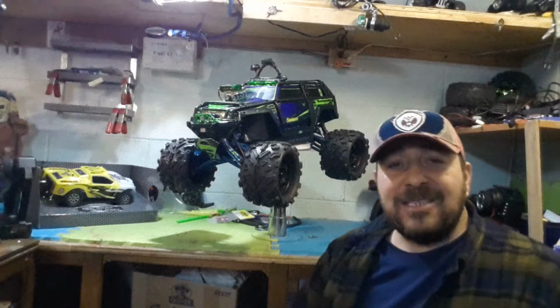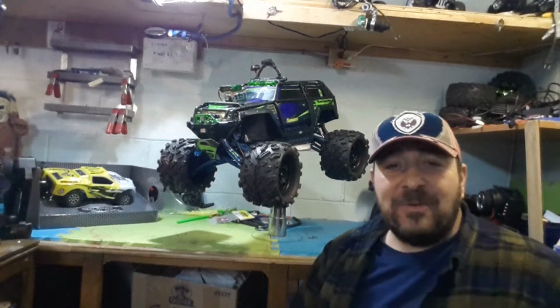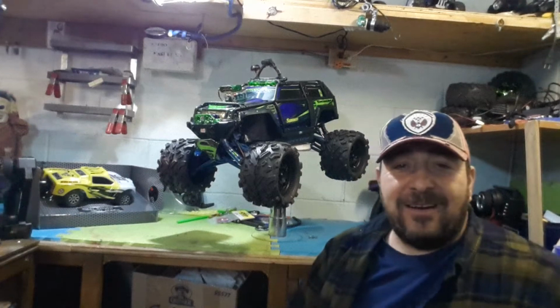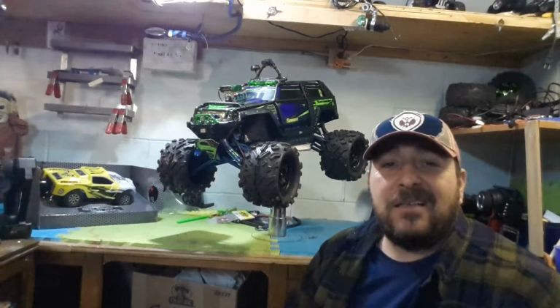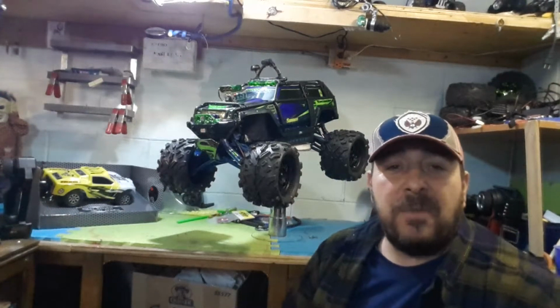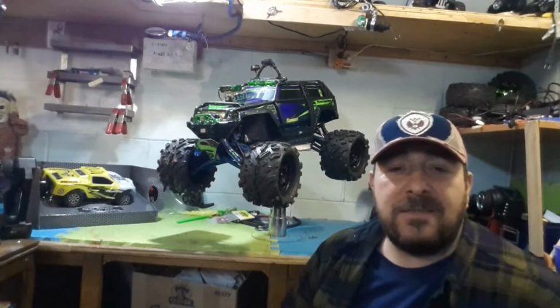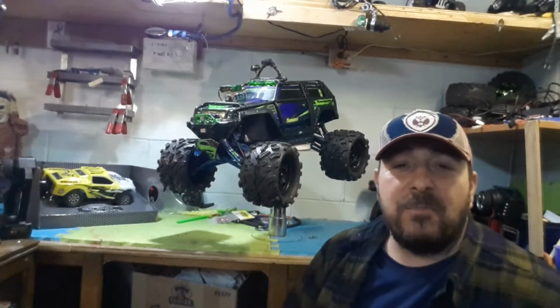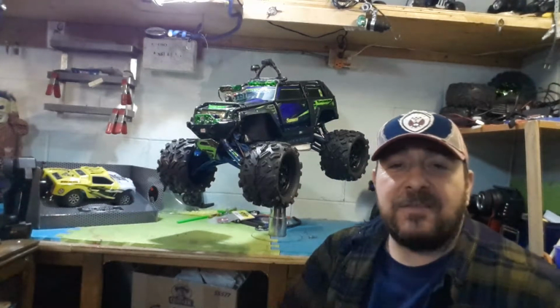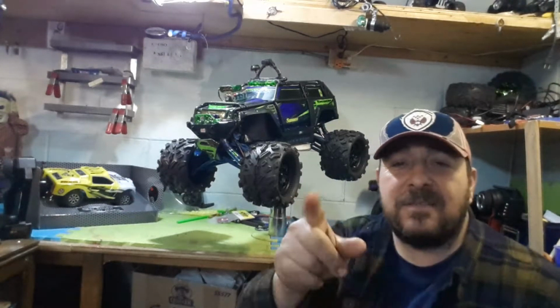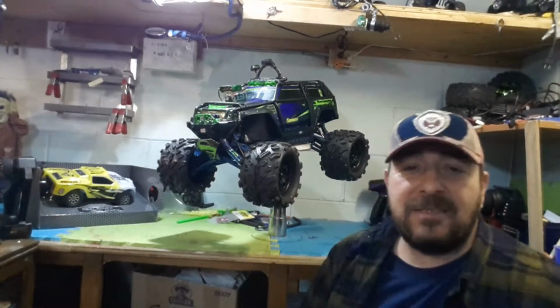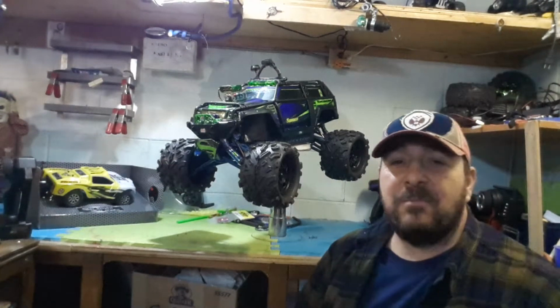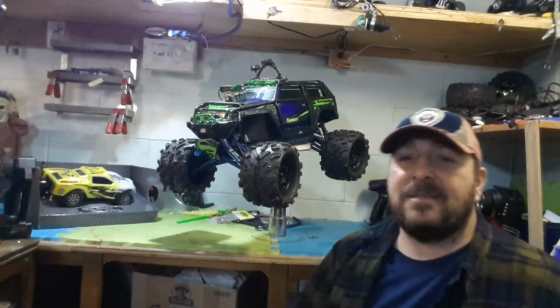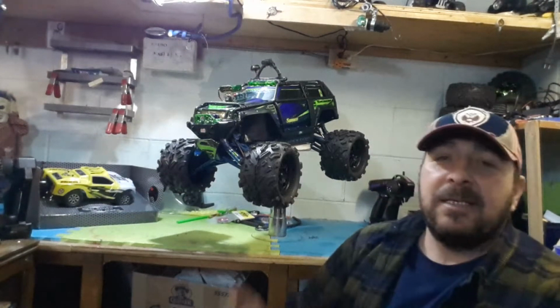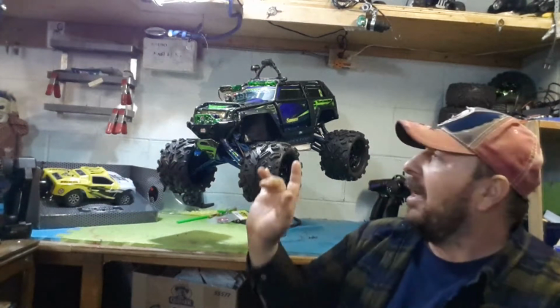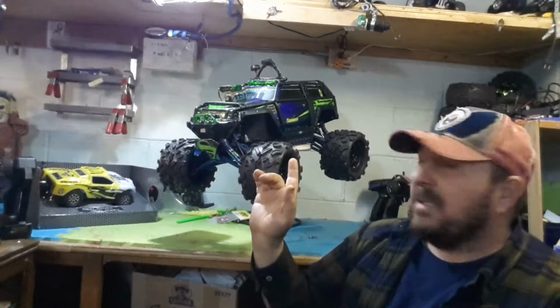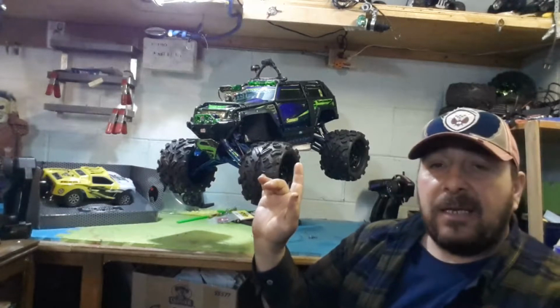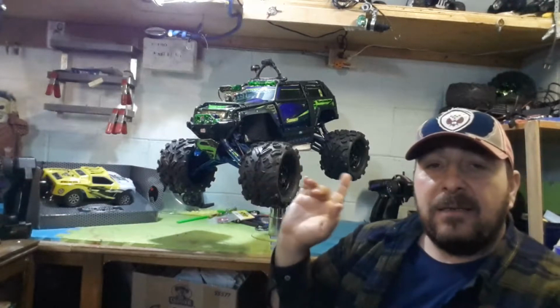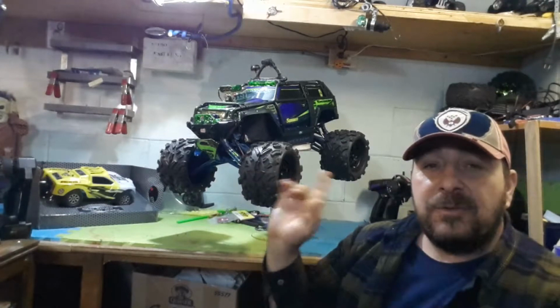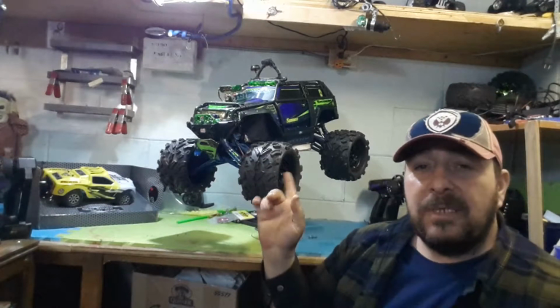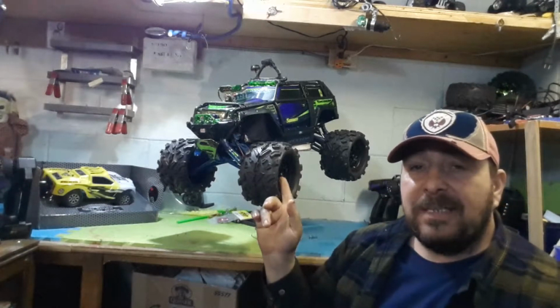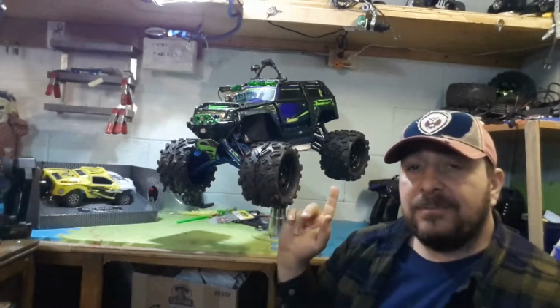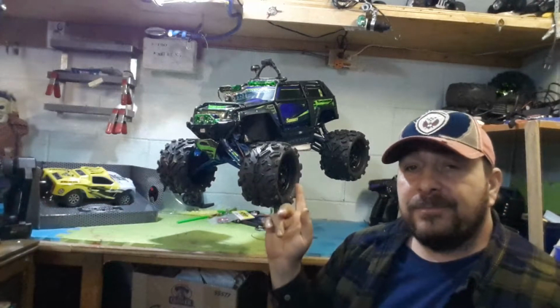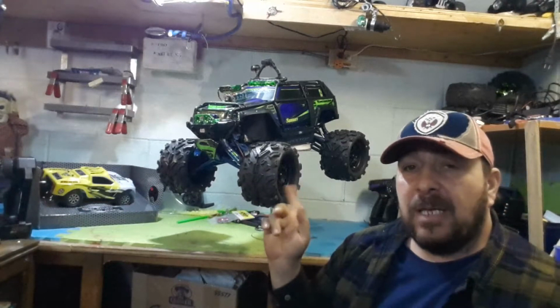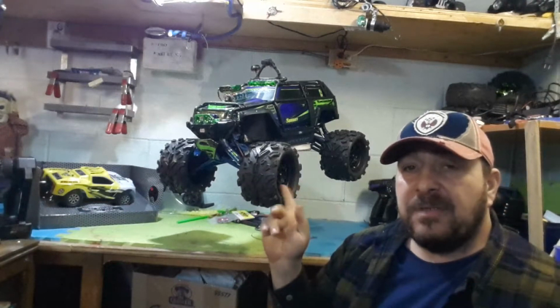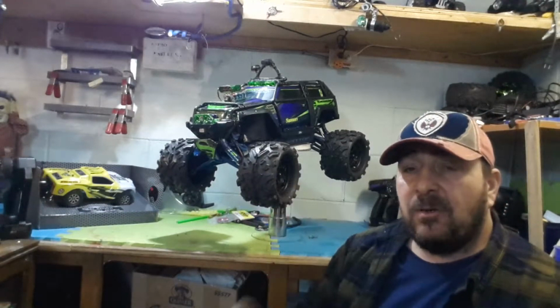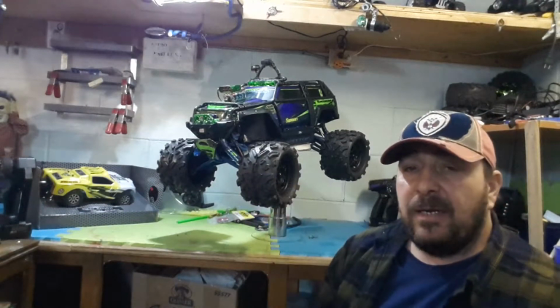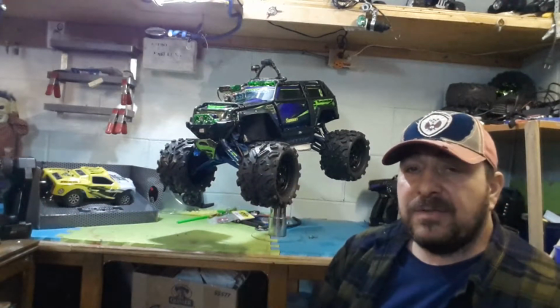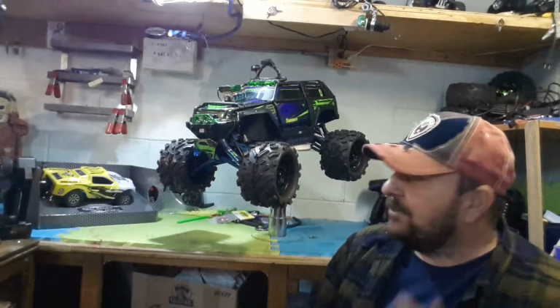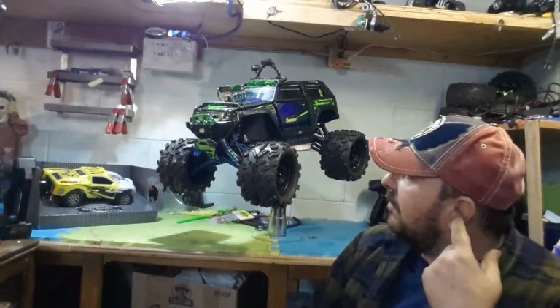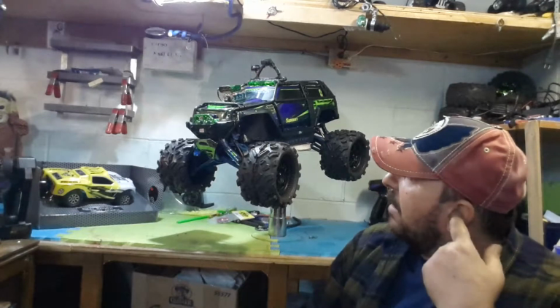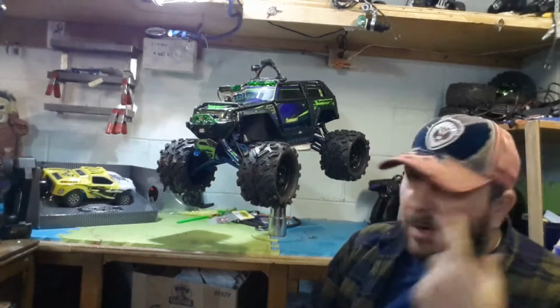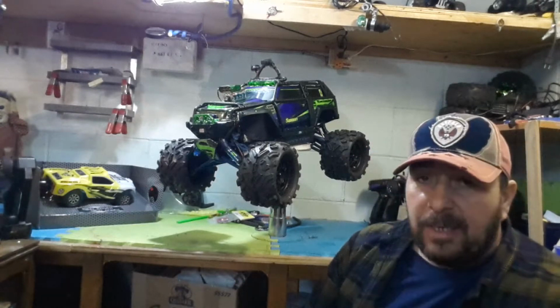Pepe here, custom-made RC on a budget — this is the place to be, boys. I'll be talking to you a little bit about this vehicle right here, the Summit.